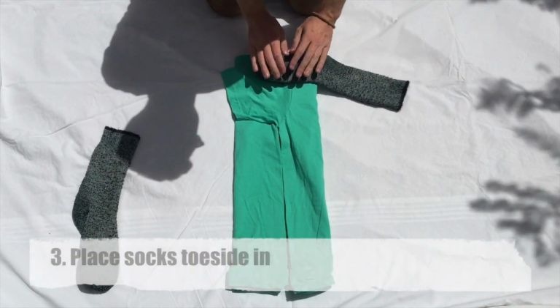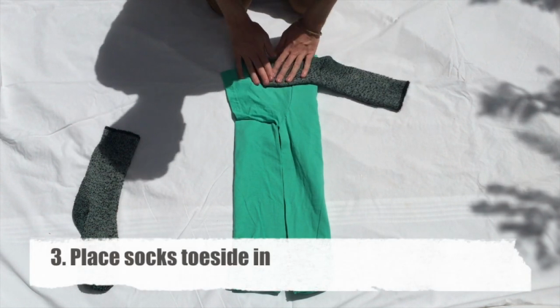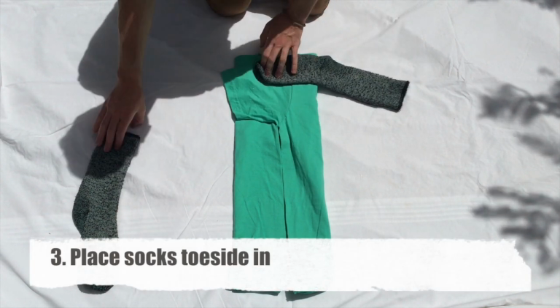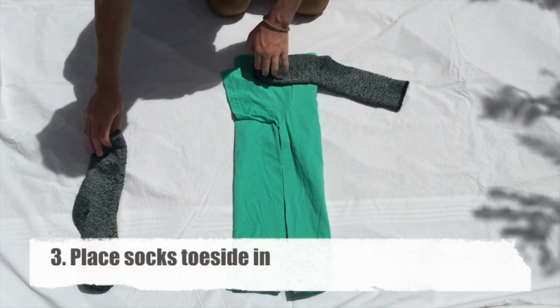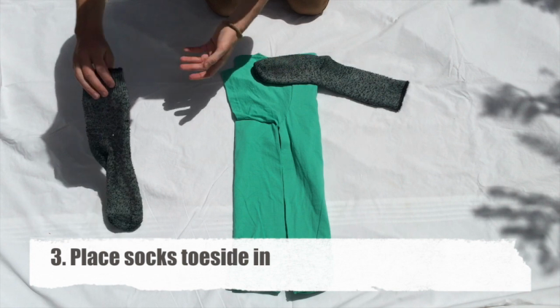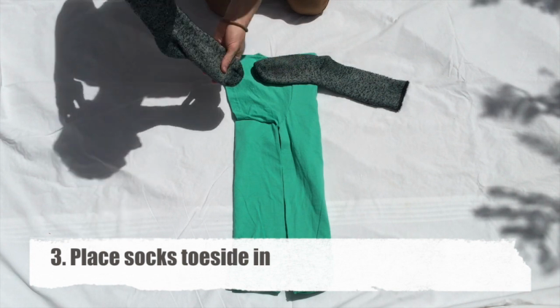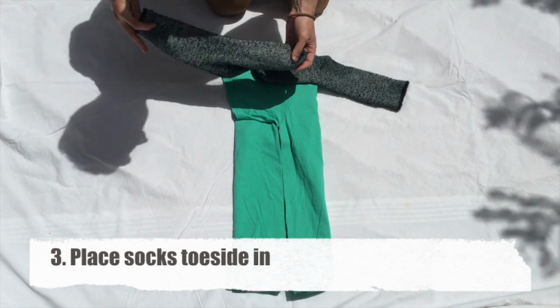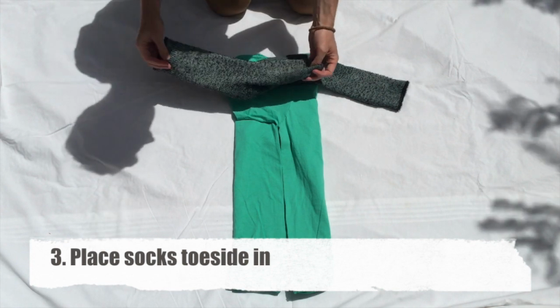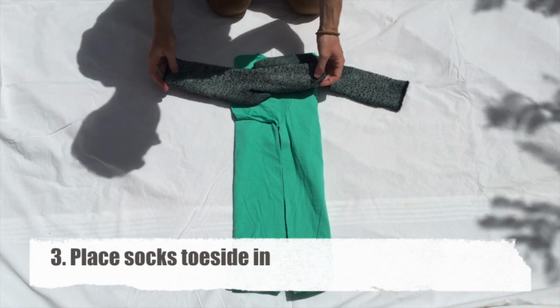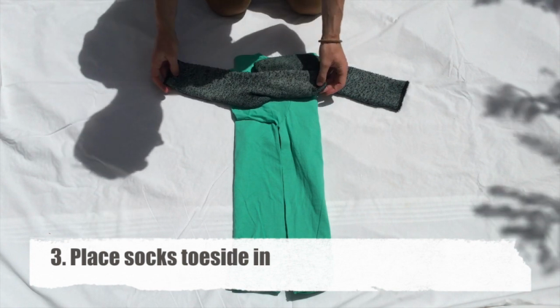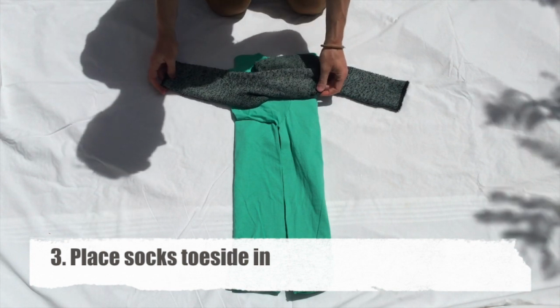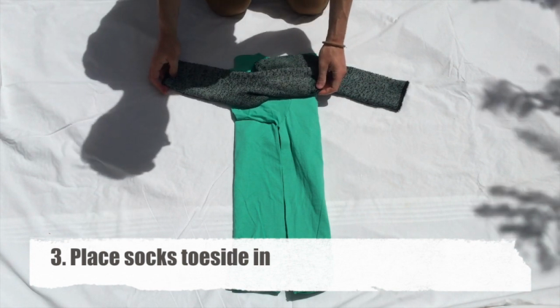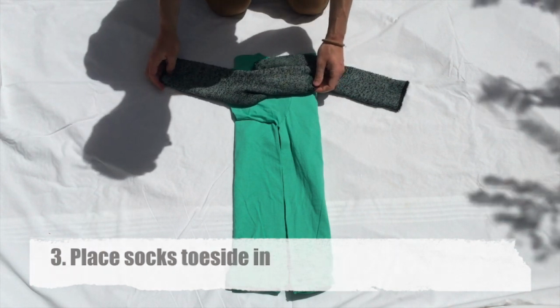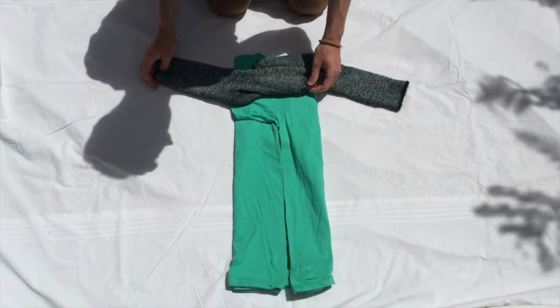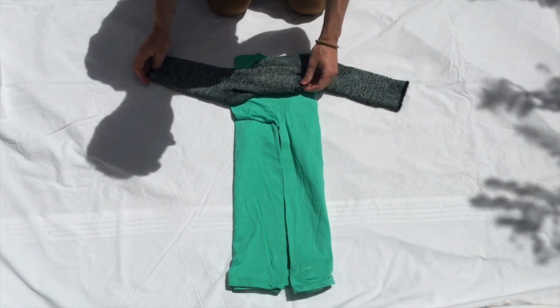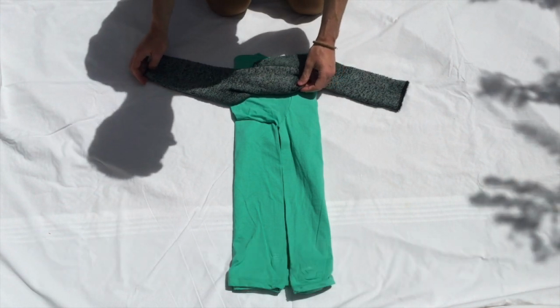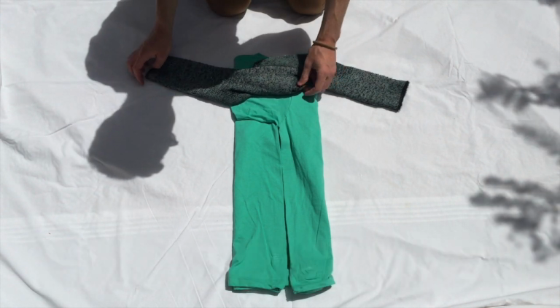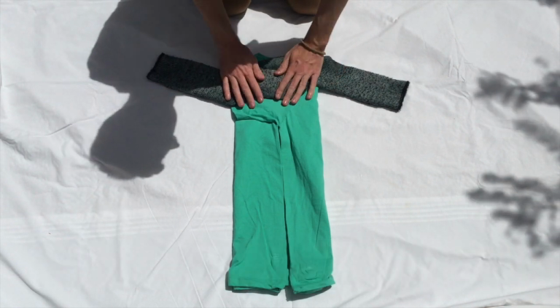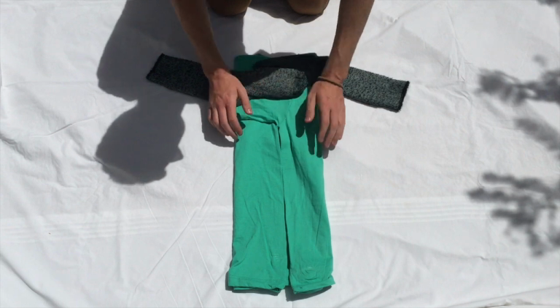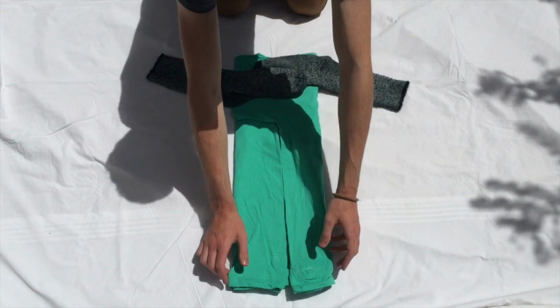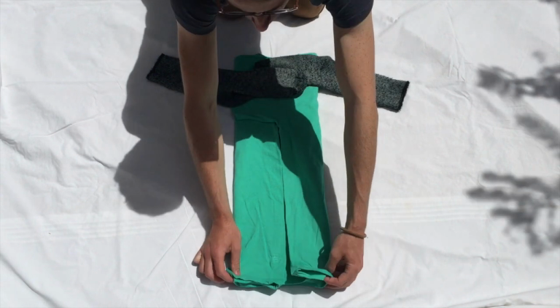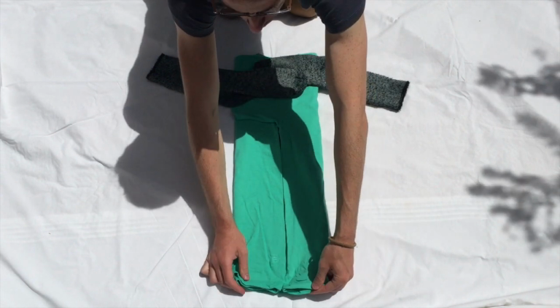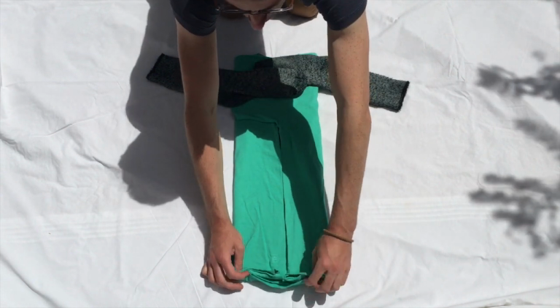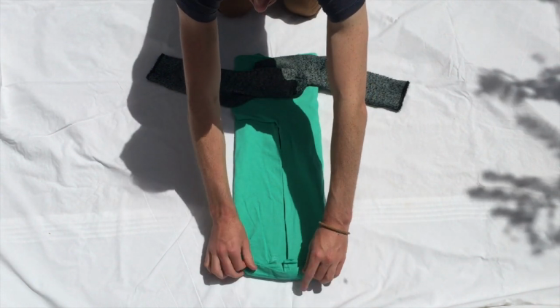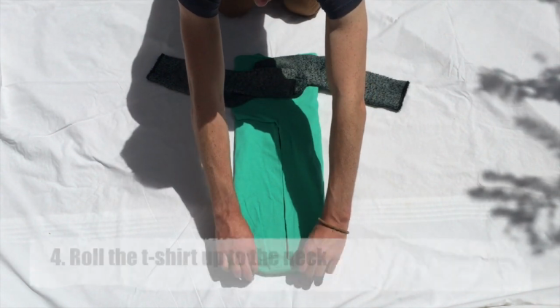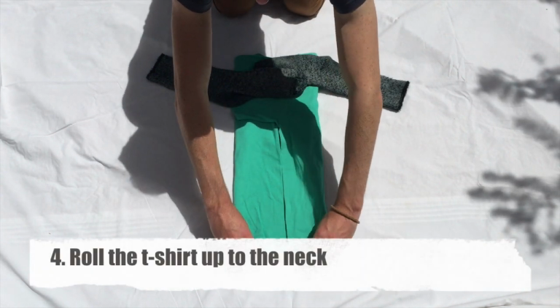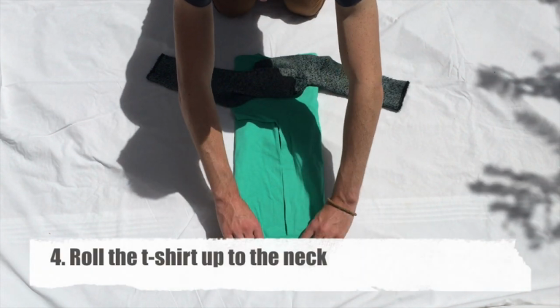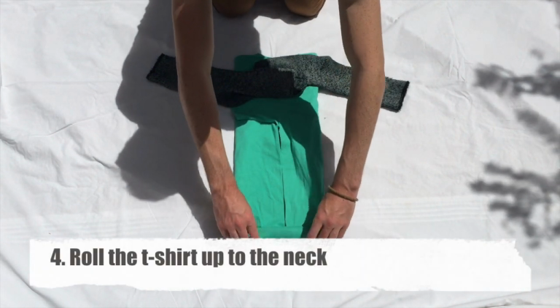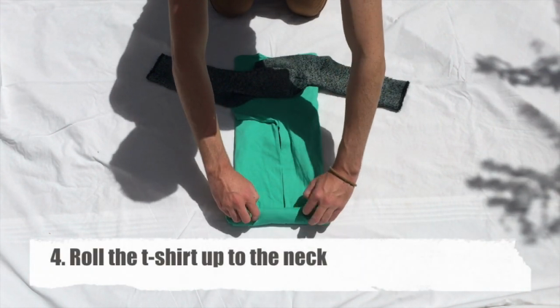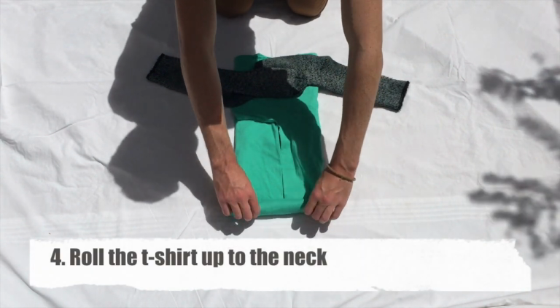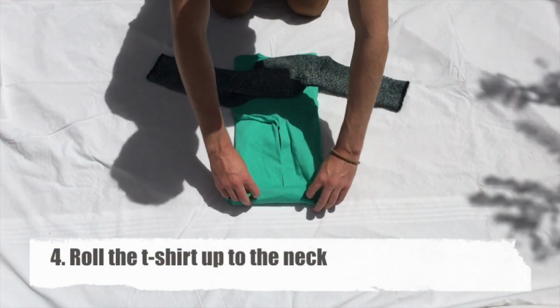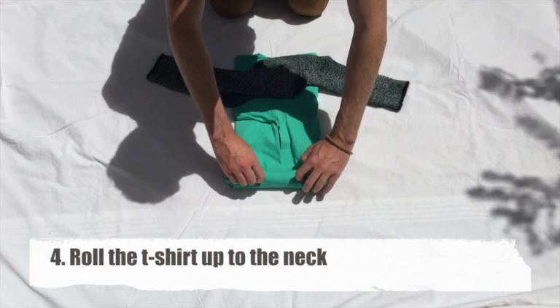Grab your socks and make sure the toe side is on the inside of the t-shirt, so the openings face outwards. From the bottom, roll up the t-shirt as tightly as you can.